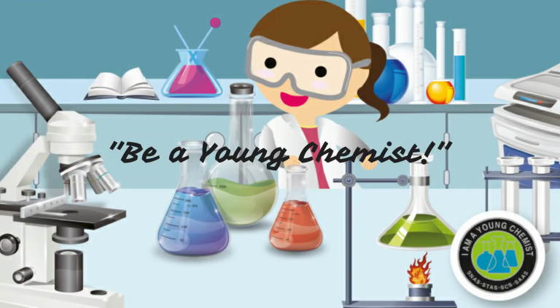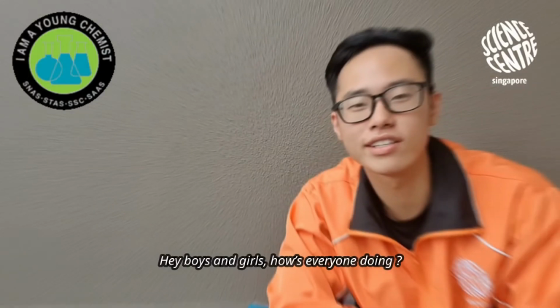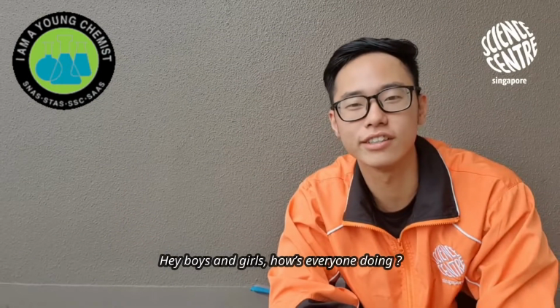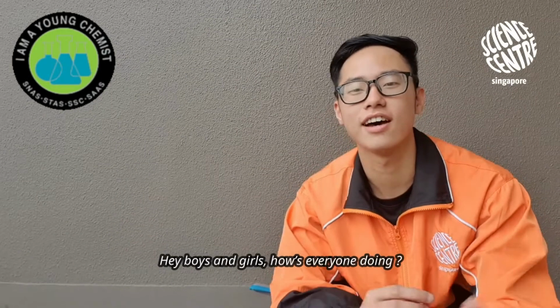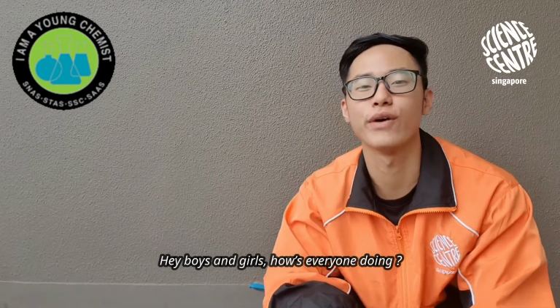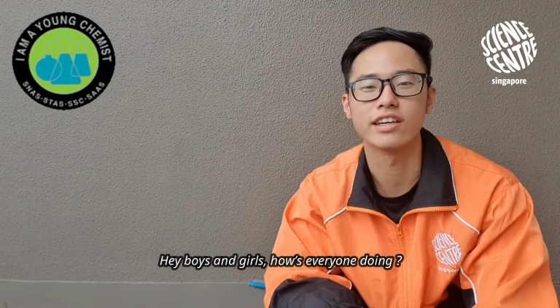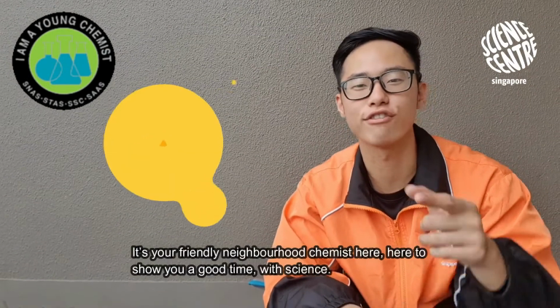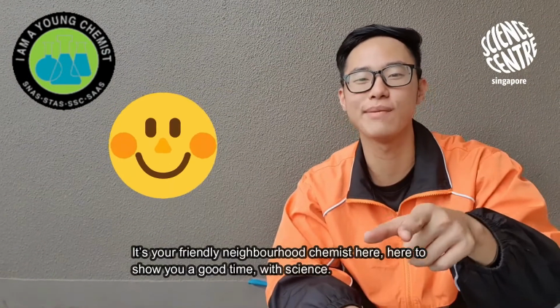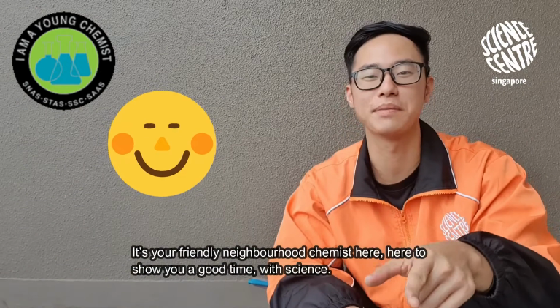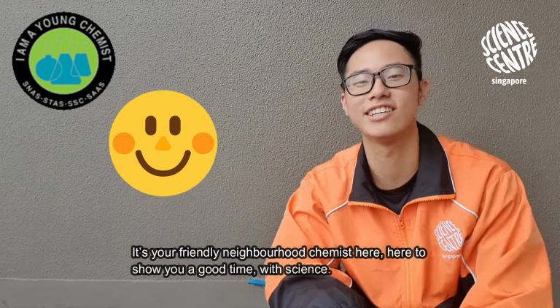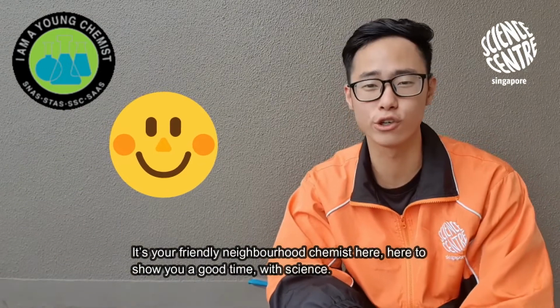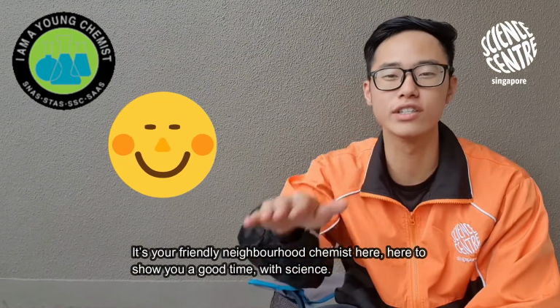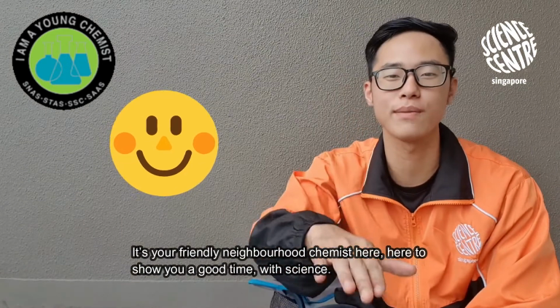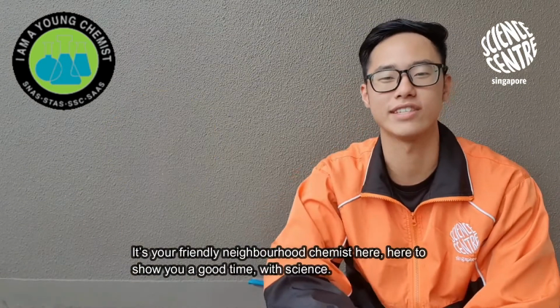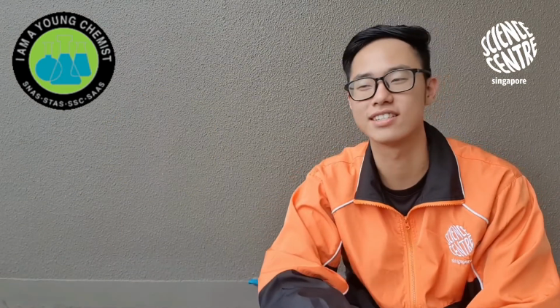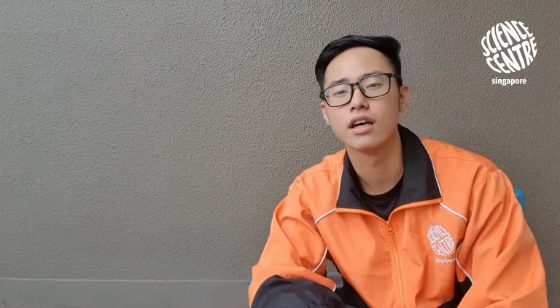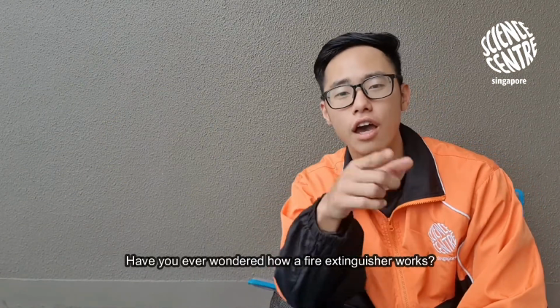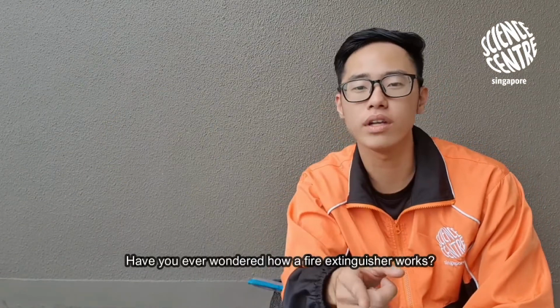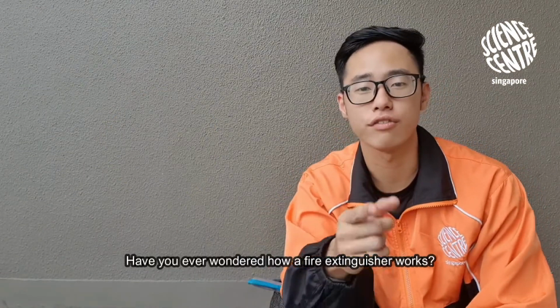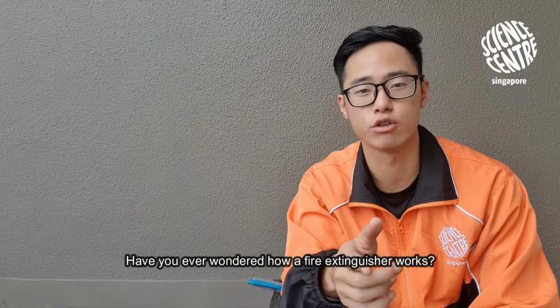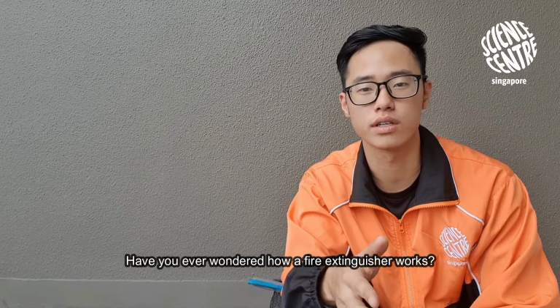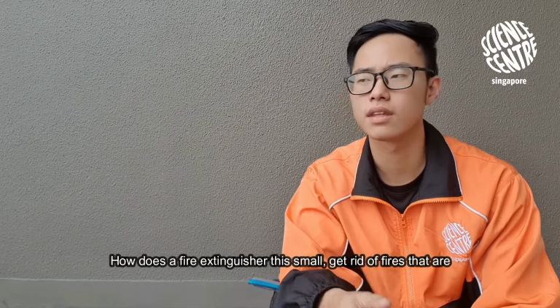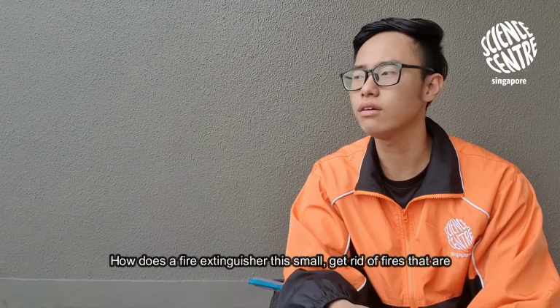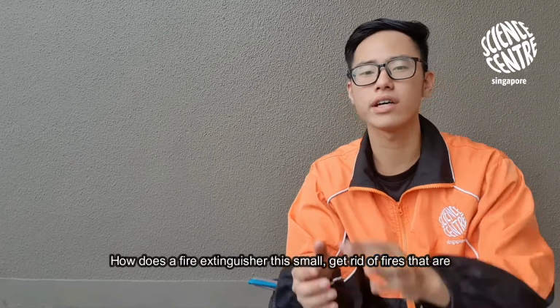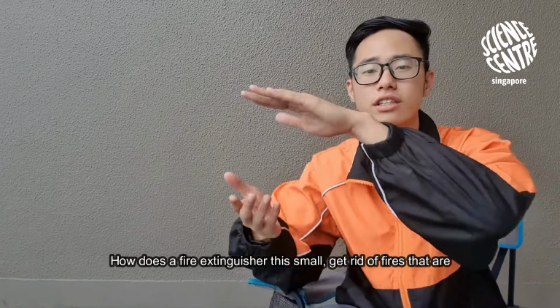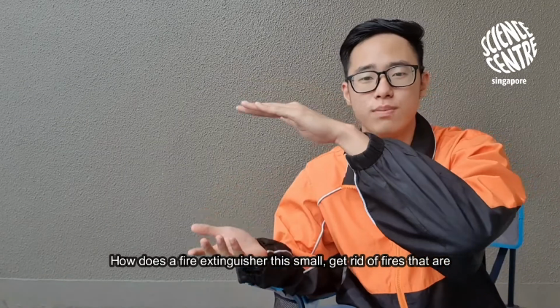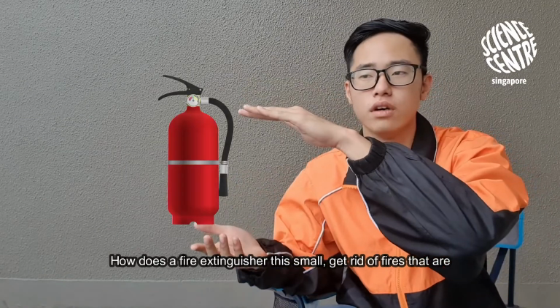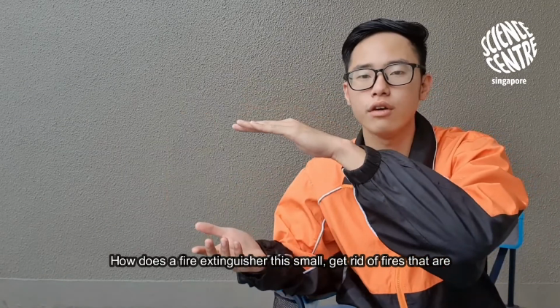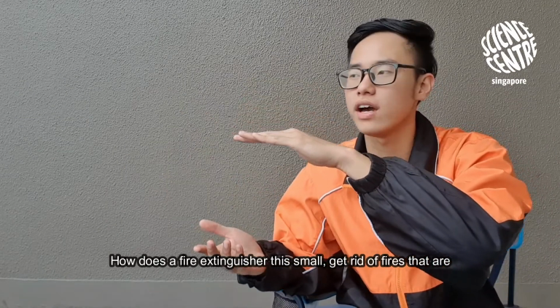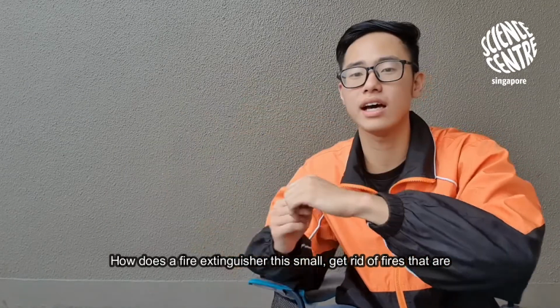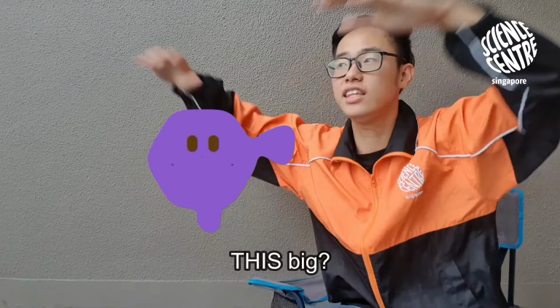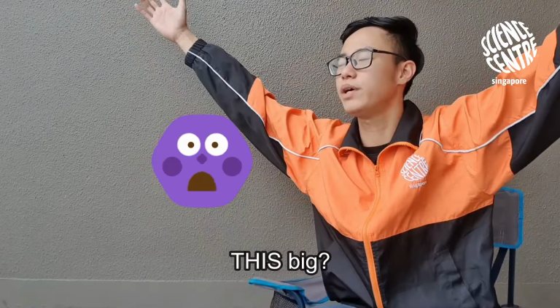Hey boys and girls, how's everyone doing? It's your friendly neighborhood chemist here, here to show you a good time with science. Have you ever wondered how a fire extinguisher works? How does a fire extinguisher this small get rid of fires that are this big?